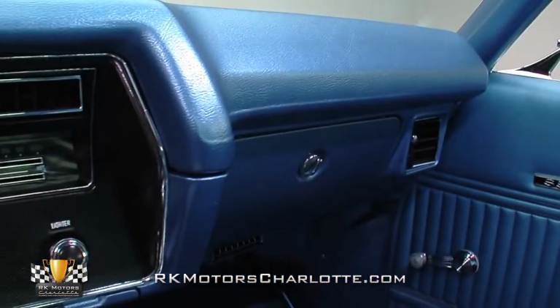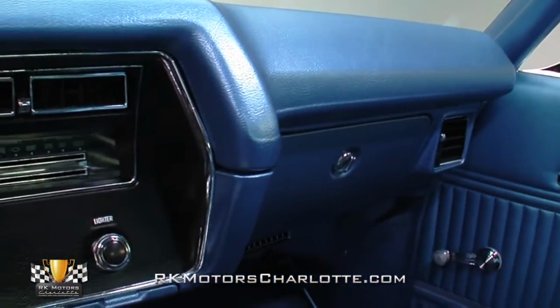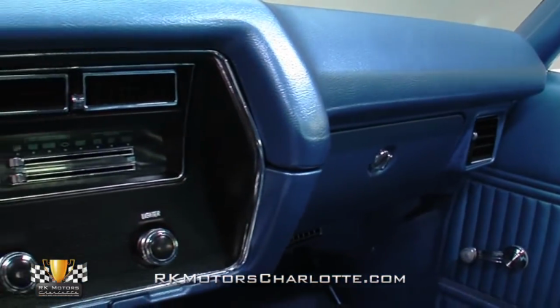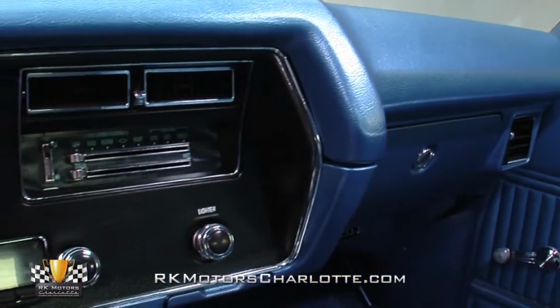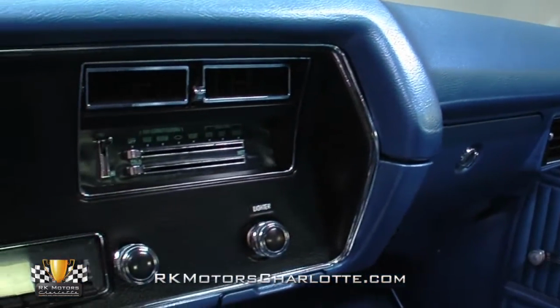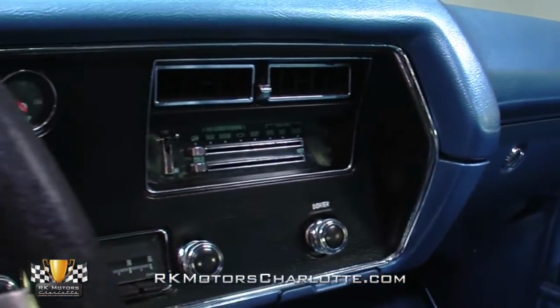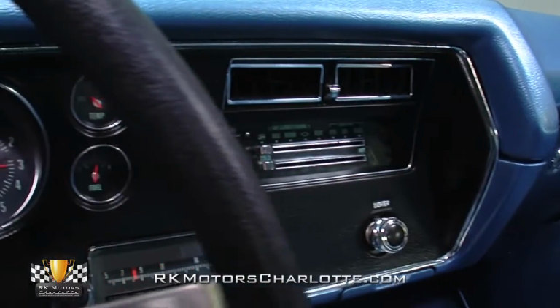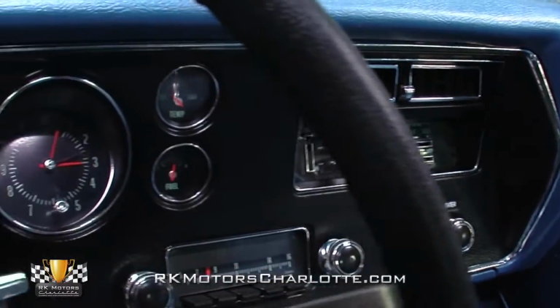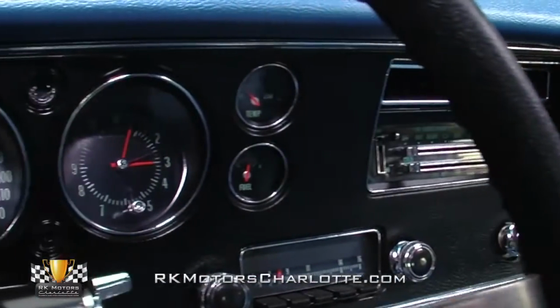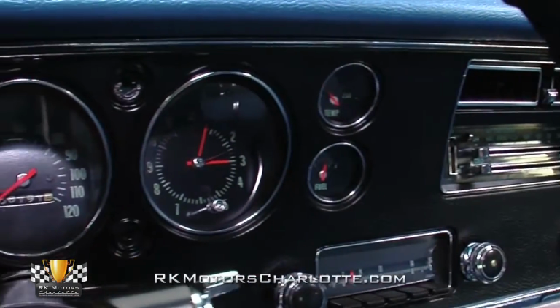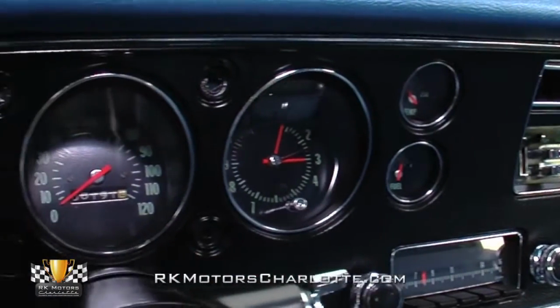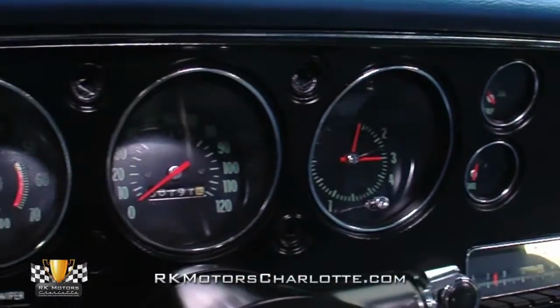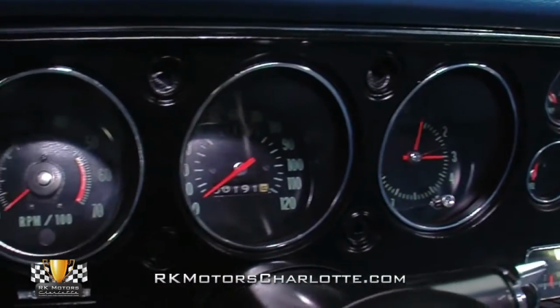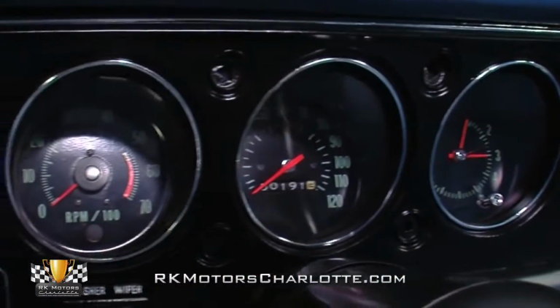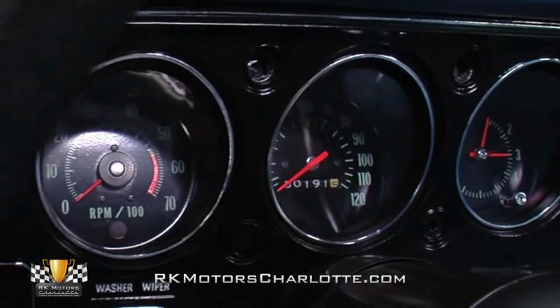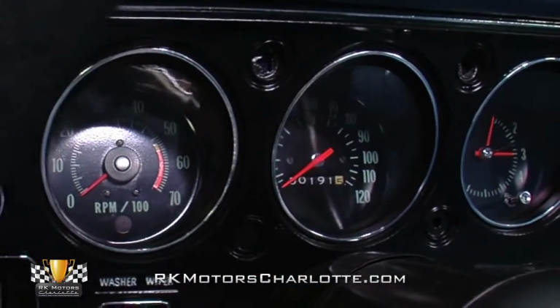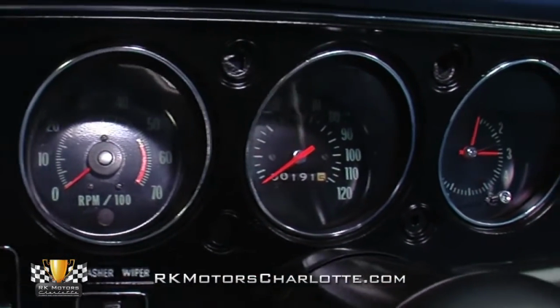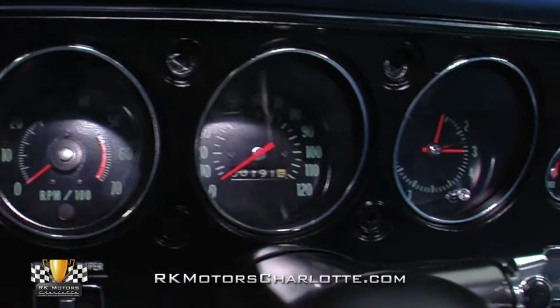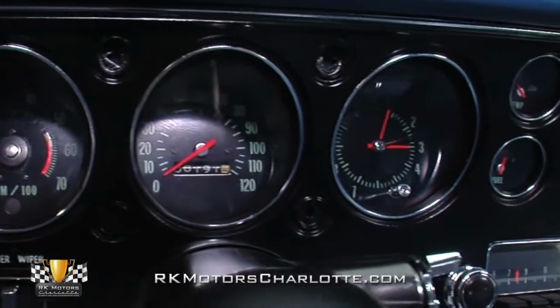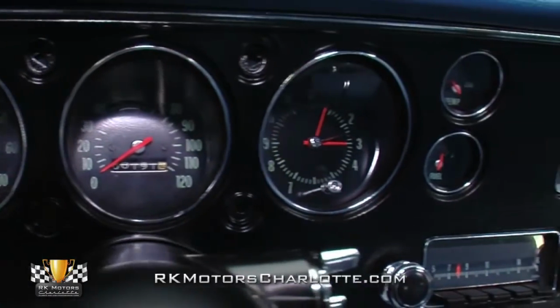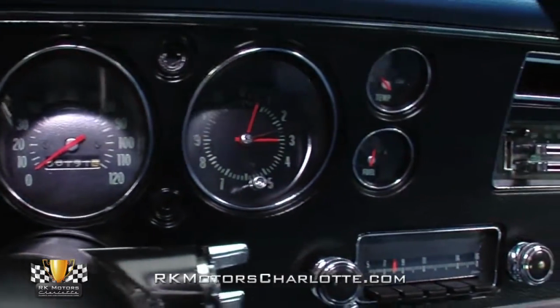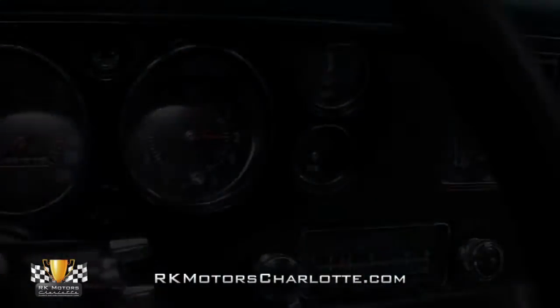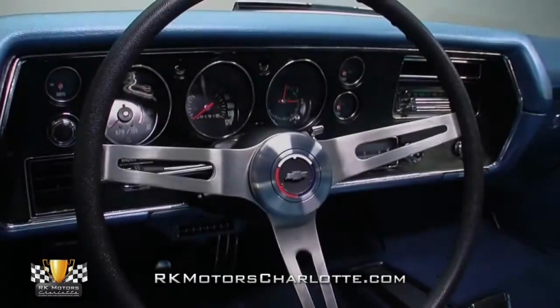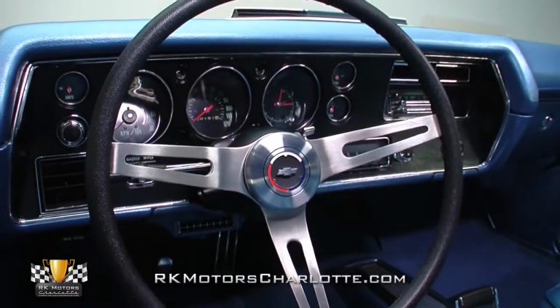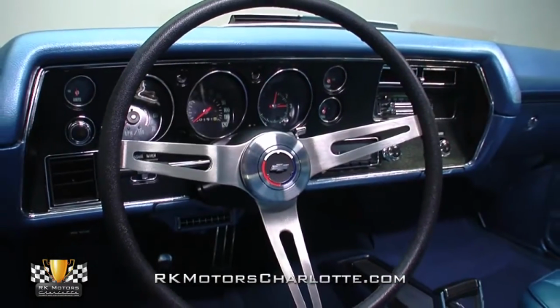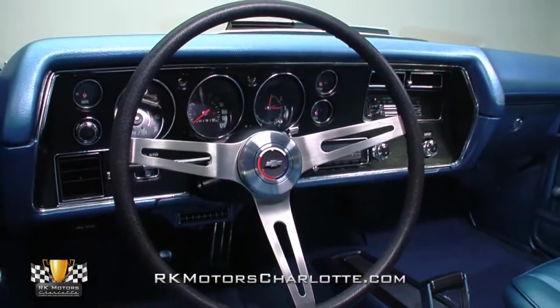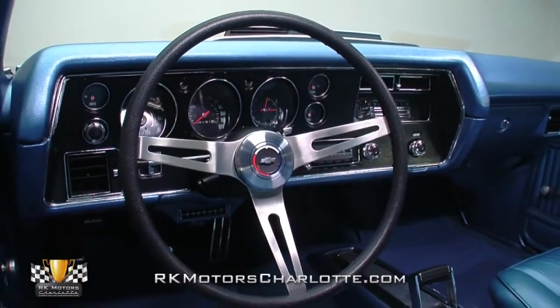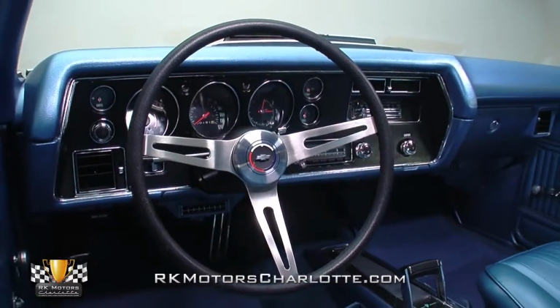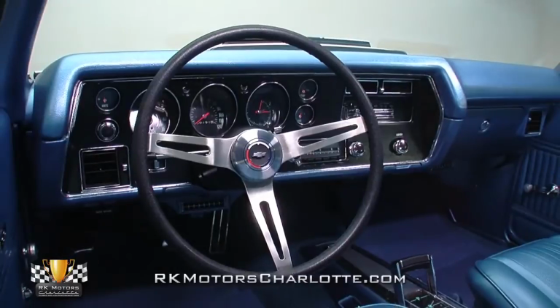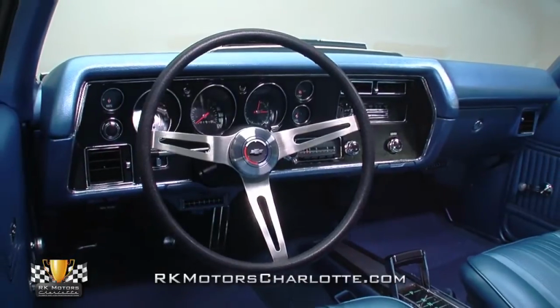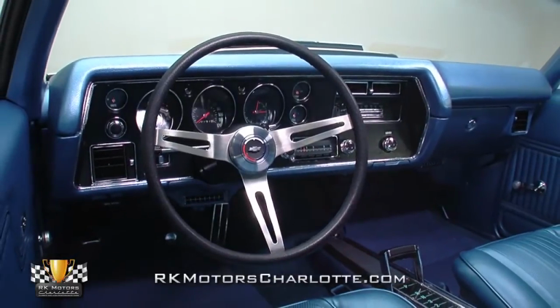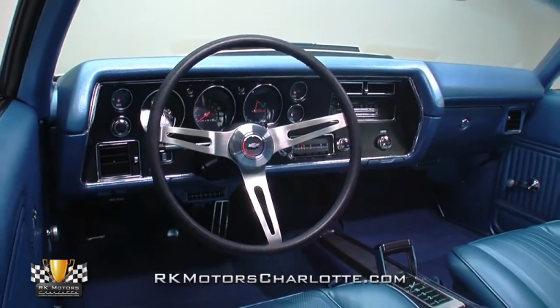In front of those seats, a straight and crack-free dash hangs deluxe Chevelle gauges behind factory AC controls and a correct Delco radio. And in front of the driver, a reproduction GM rally wheel utilizes a tilting factory column to keep everything positioned straight.